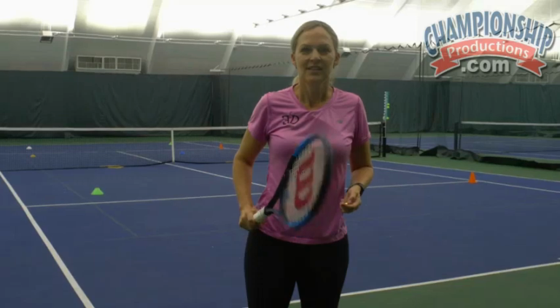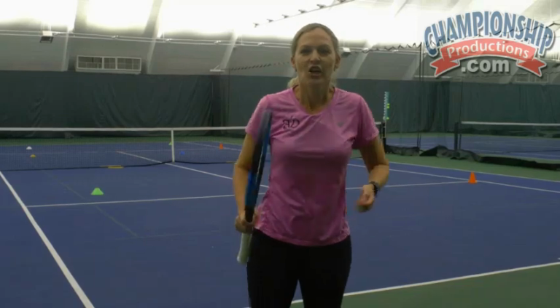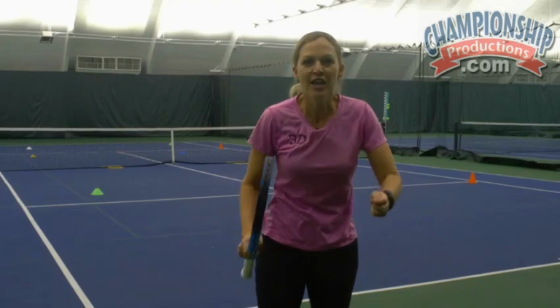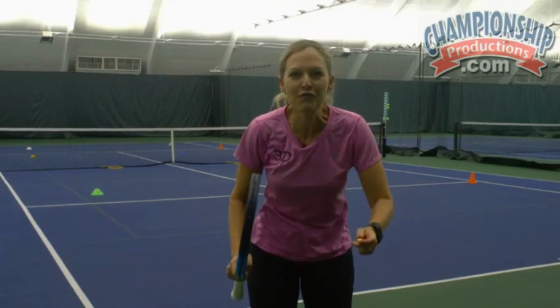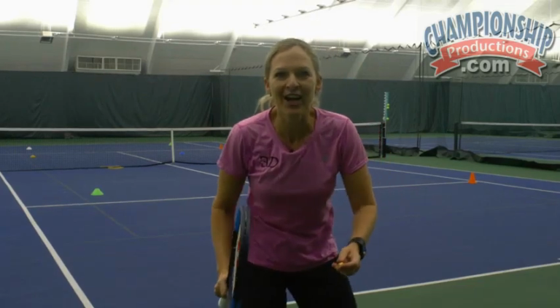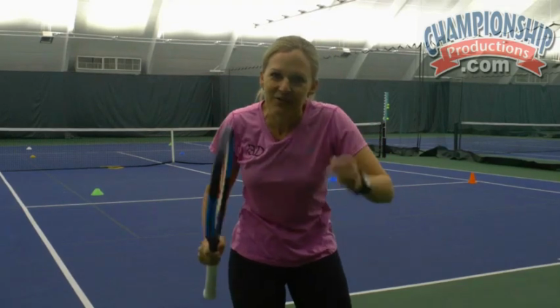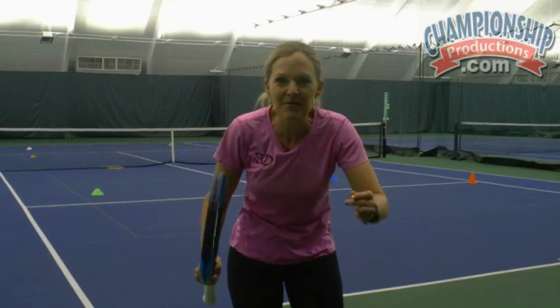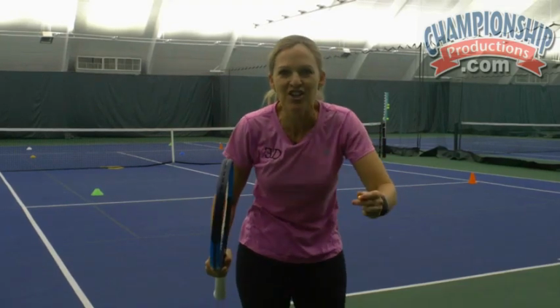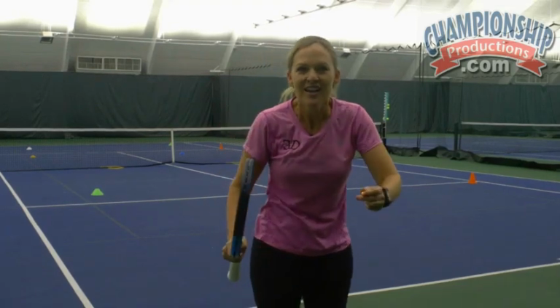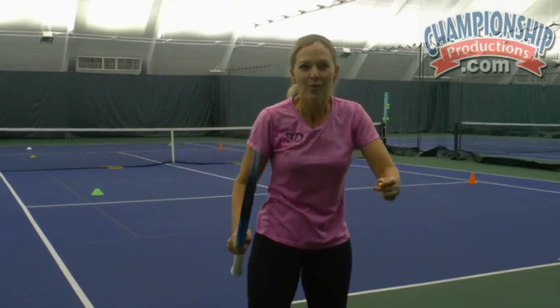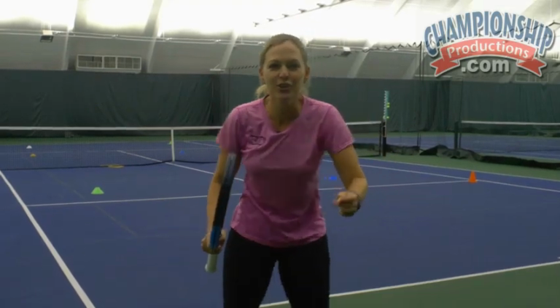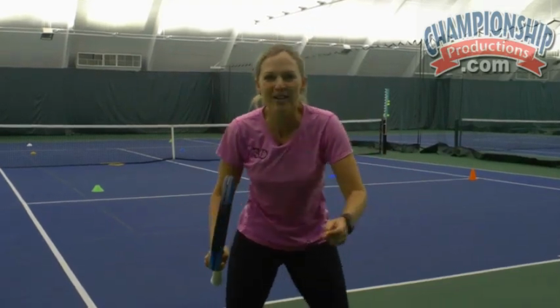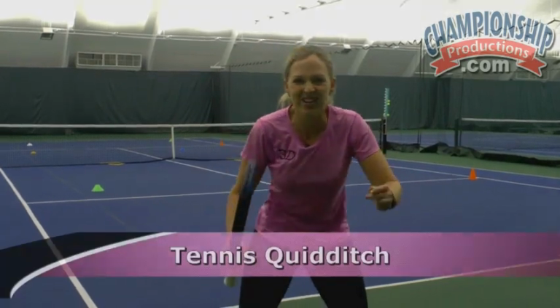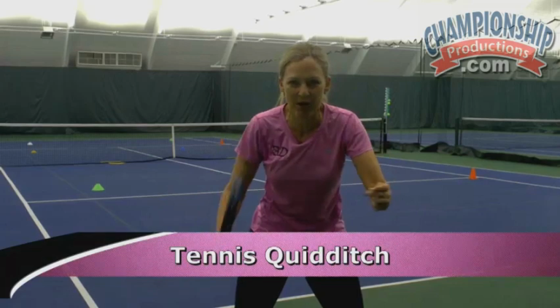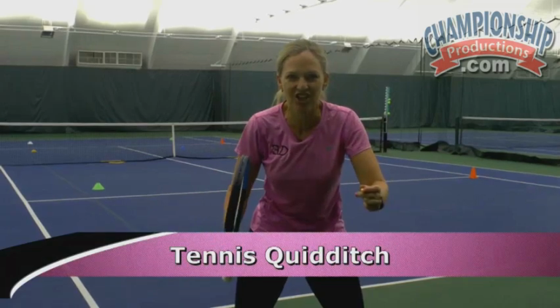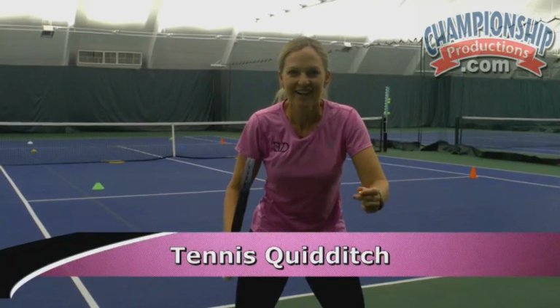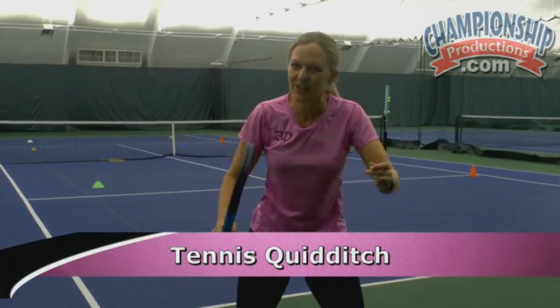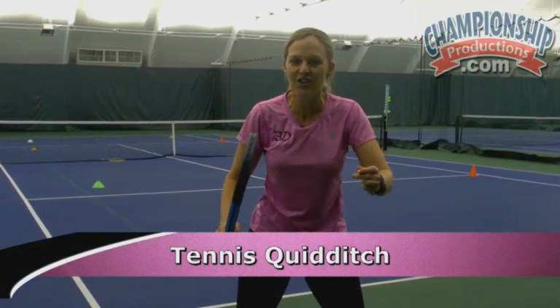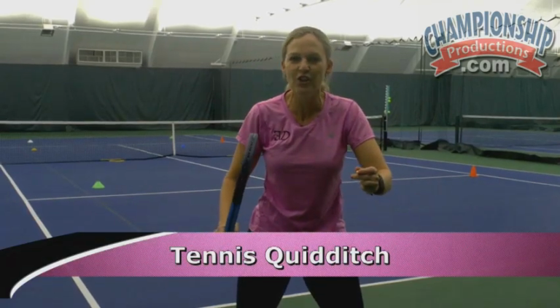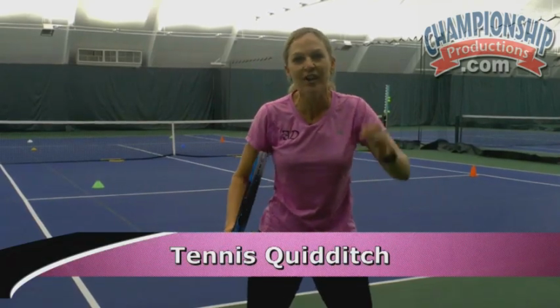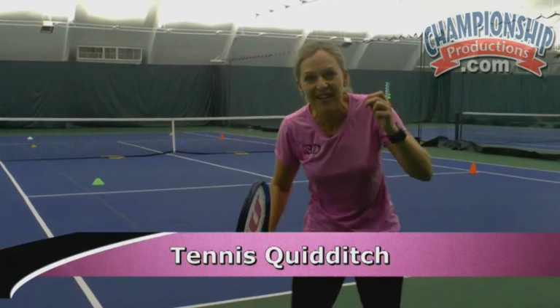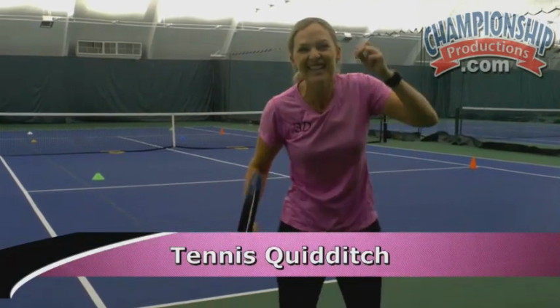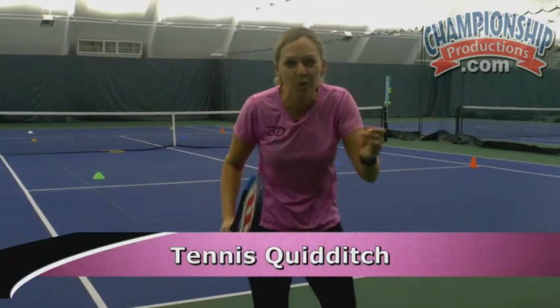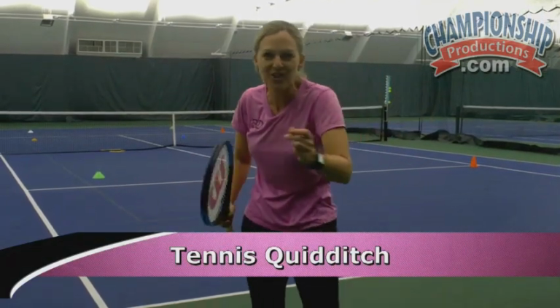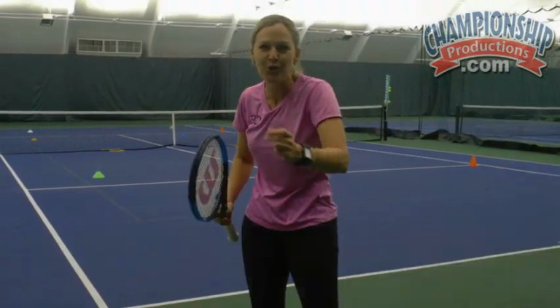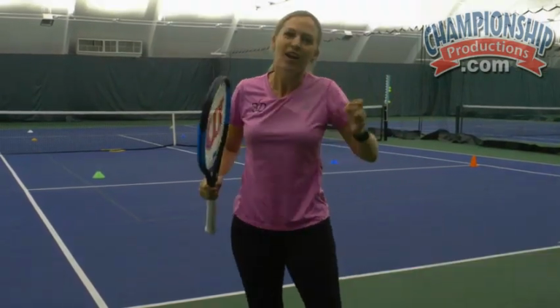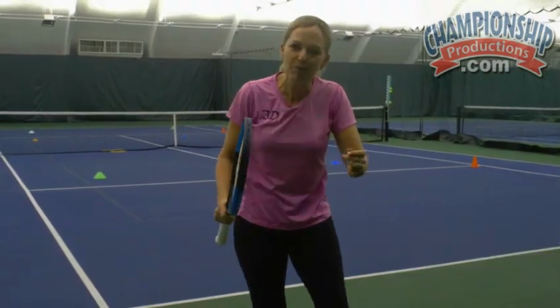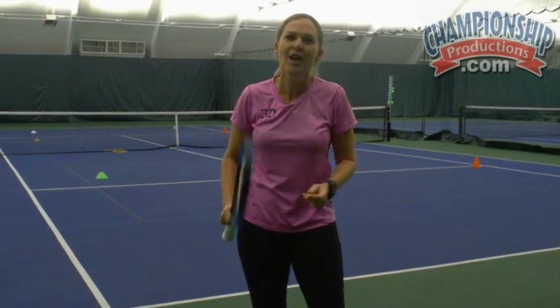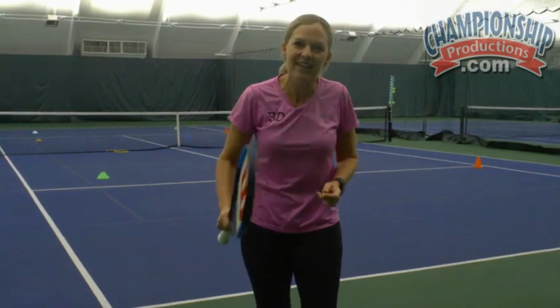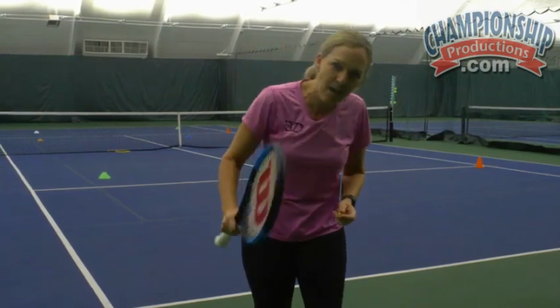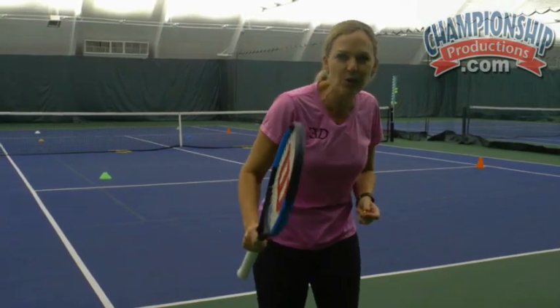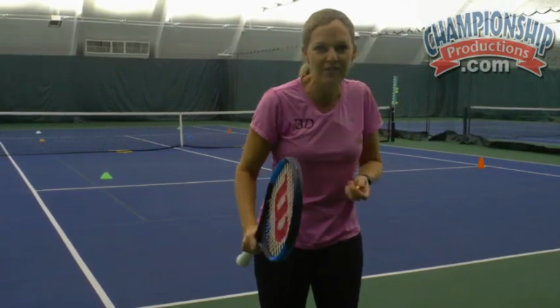Here's your first taste of gamification. This is called Tennis Quidditch. Pretty excited to show you this one. I invented it in 2002 and I promise you the kids absolutely love it.